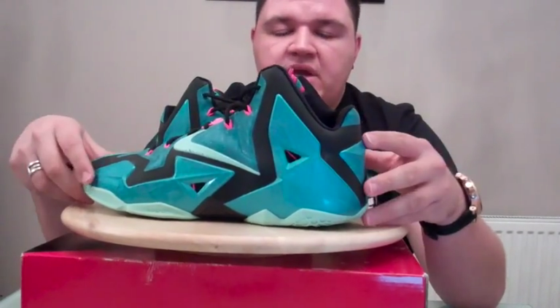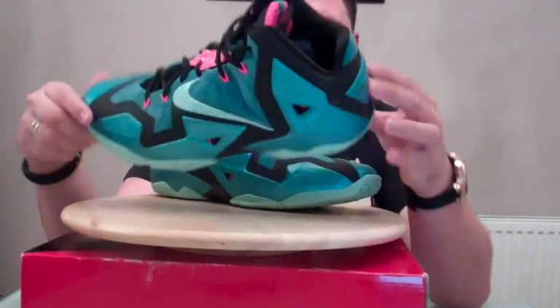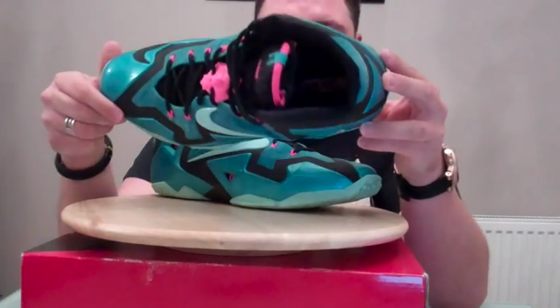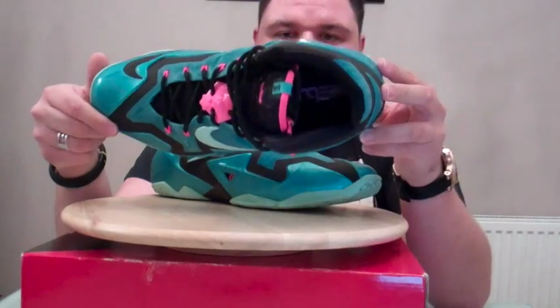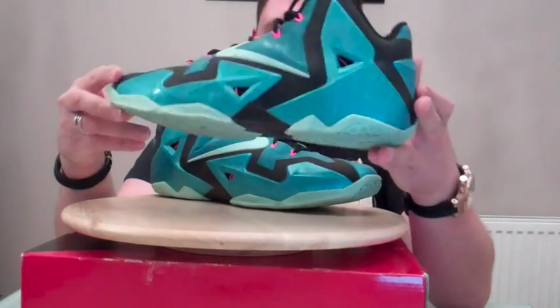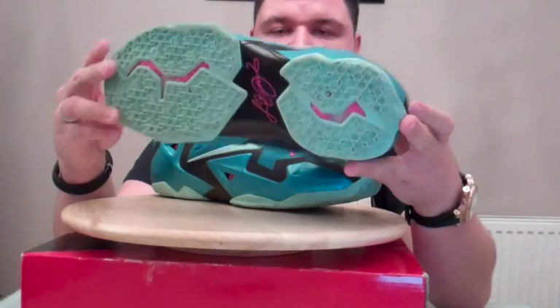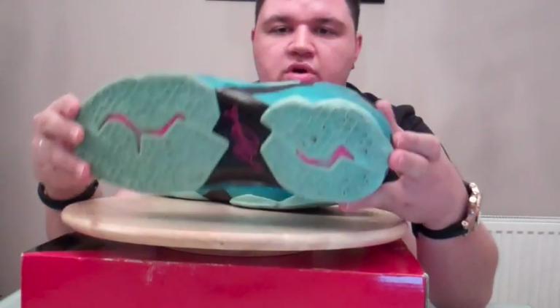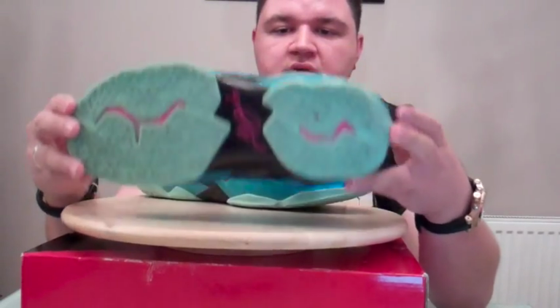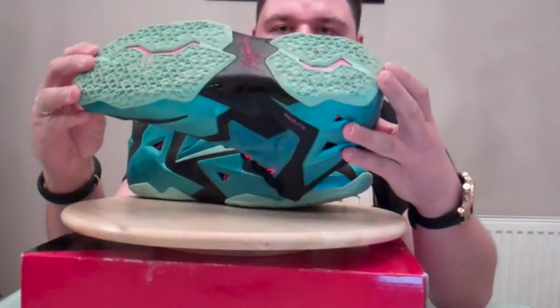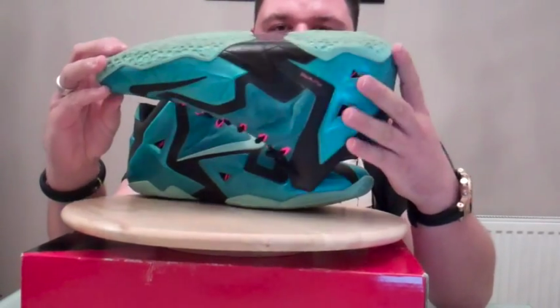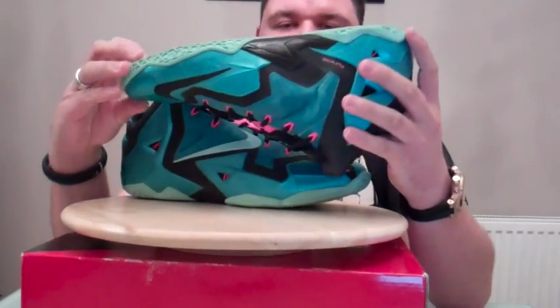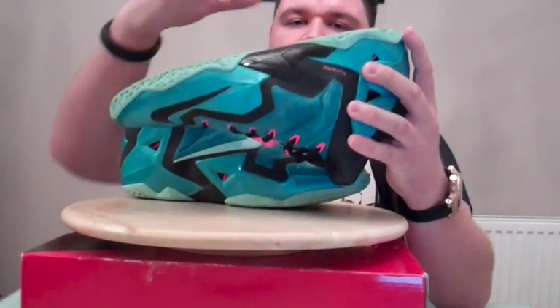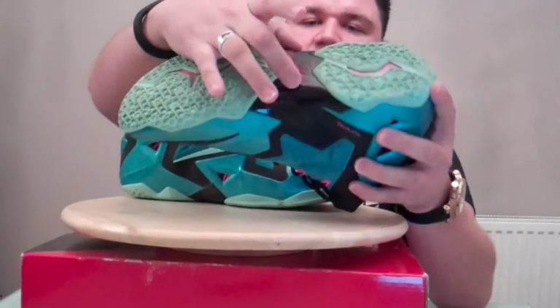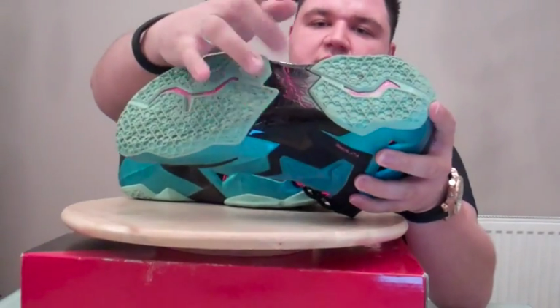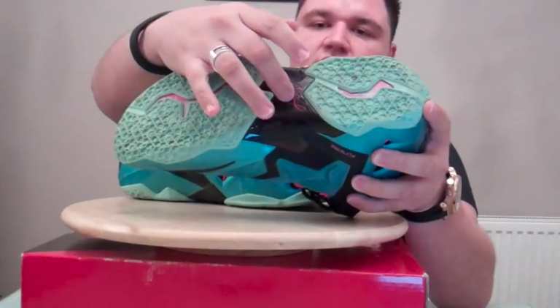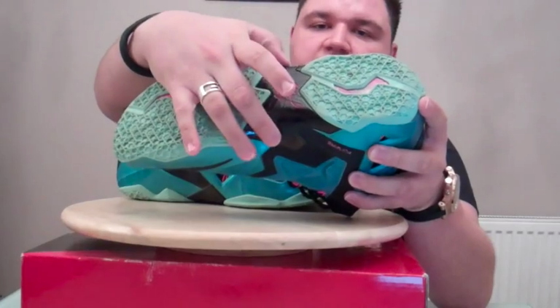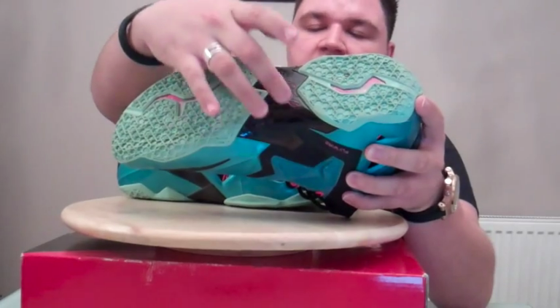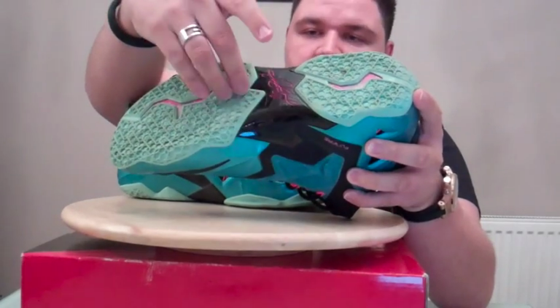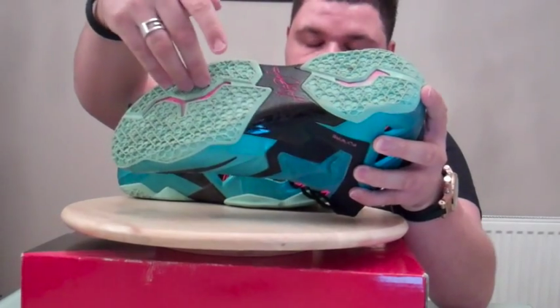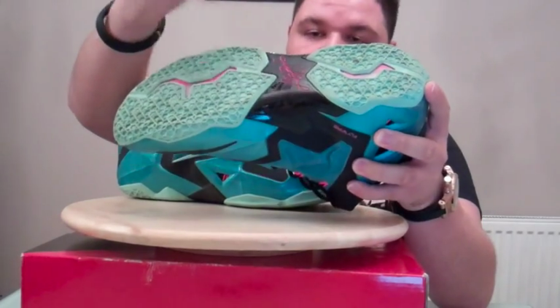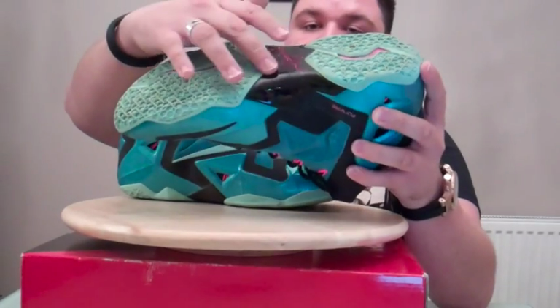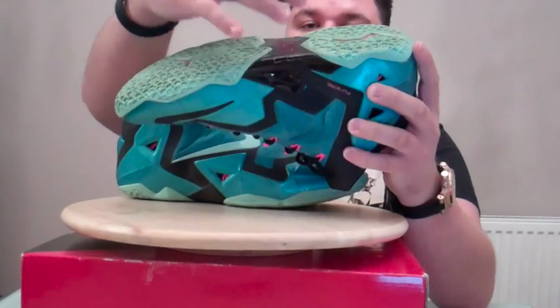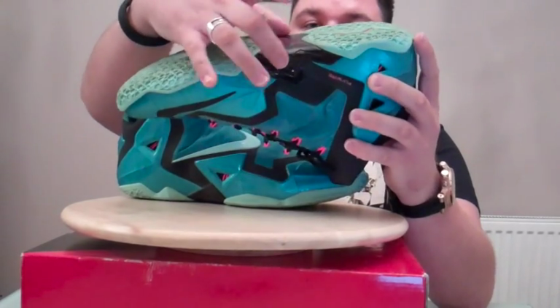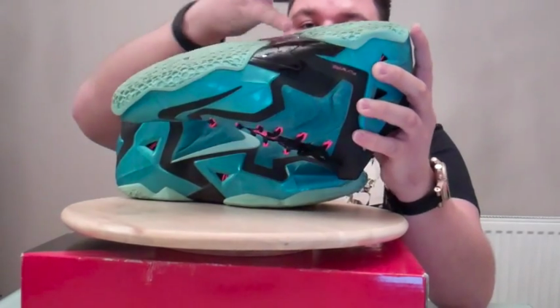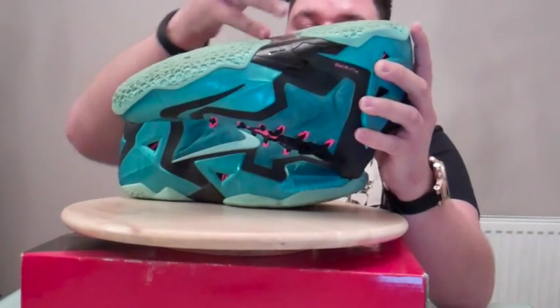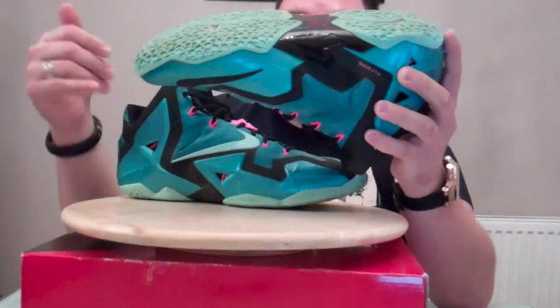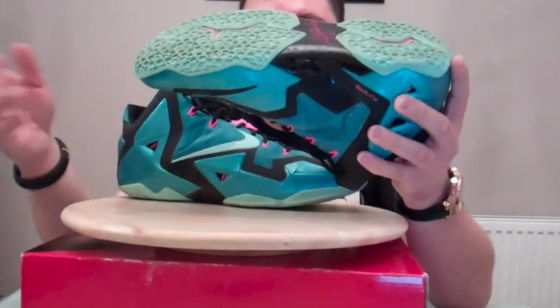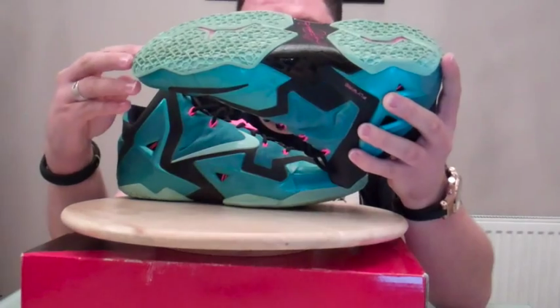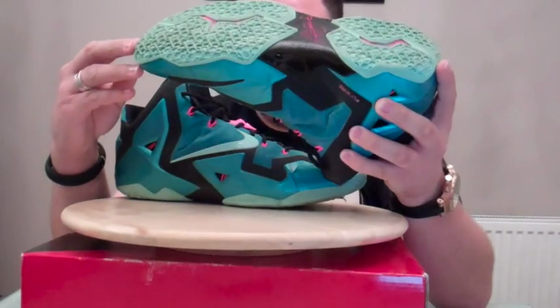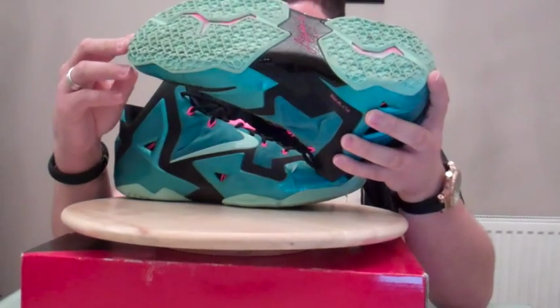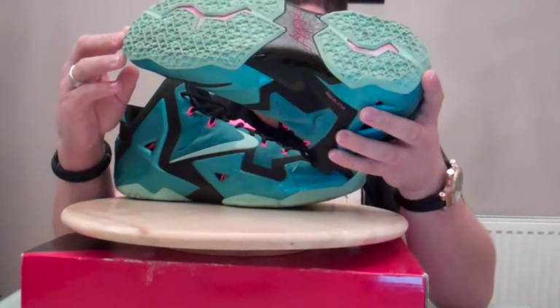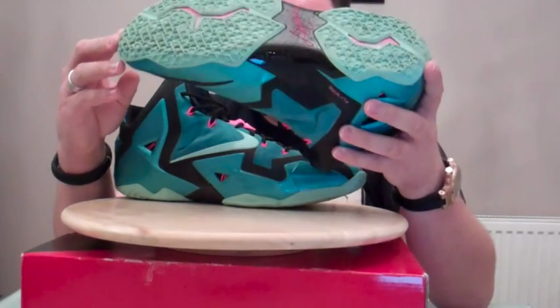Another thing that was done to cut down on weight: they gave you a solid TPU shank plate, but by also having this section and cutting out some rubber, it's saving you on some weight as well.